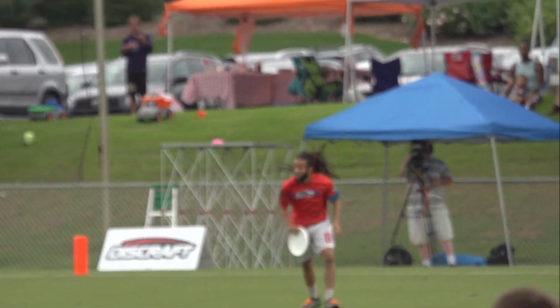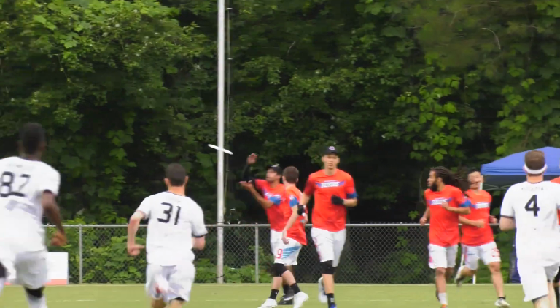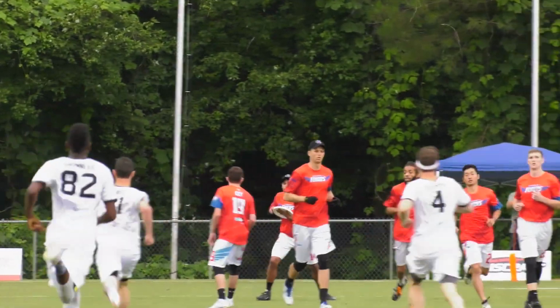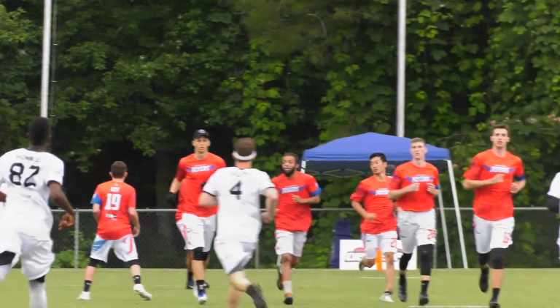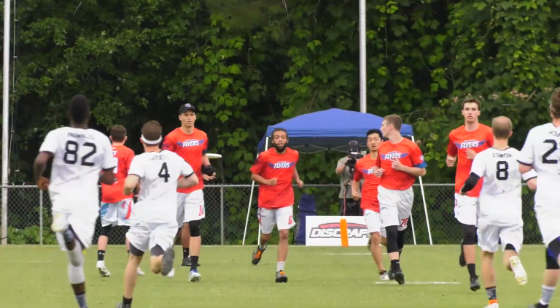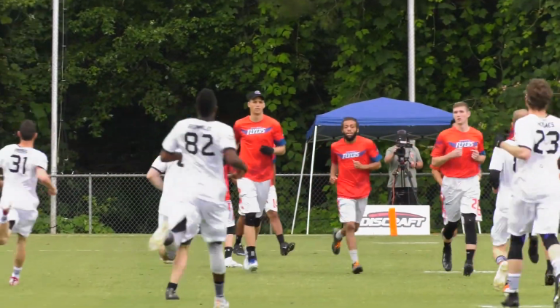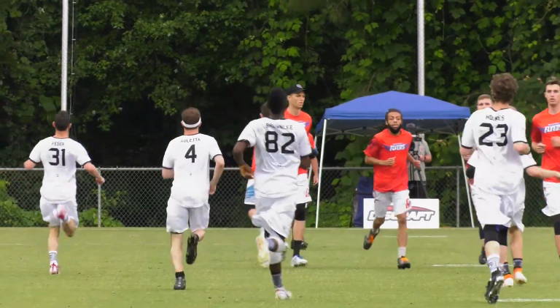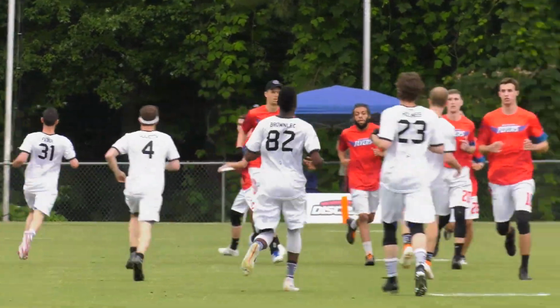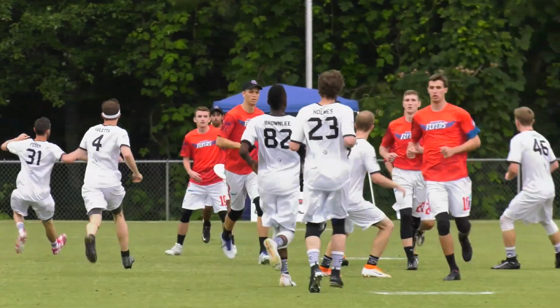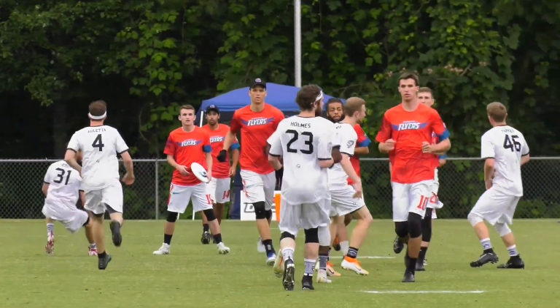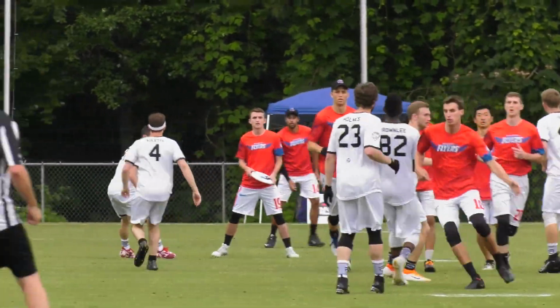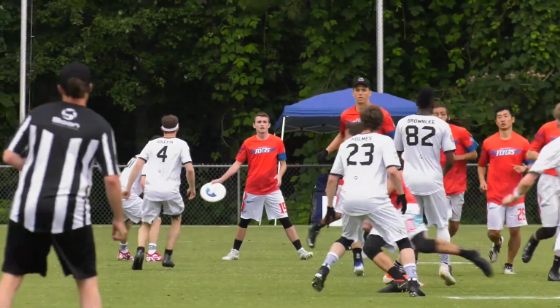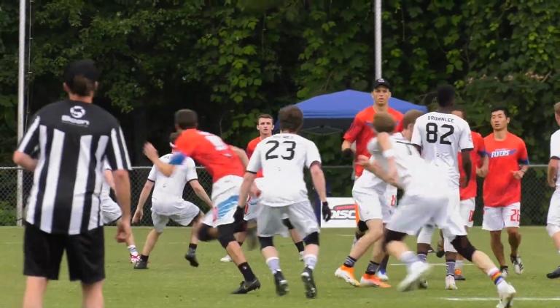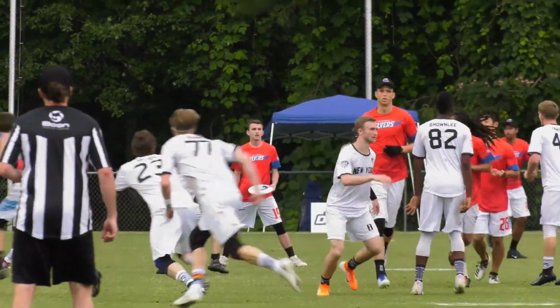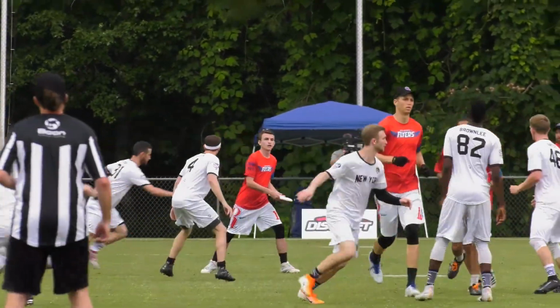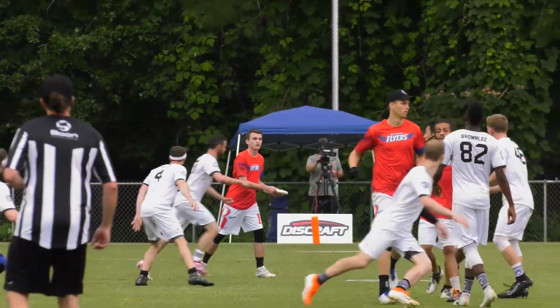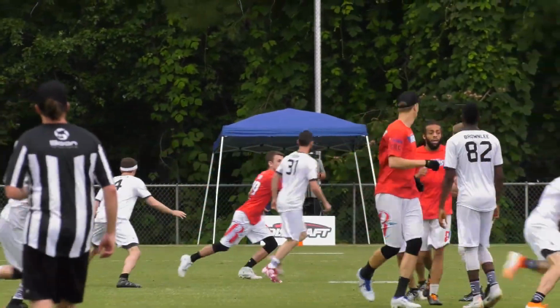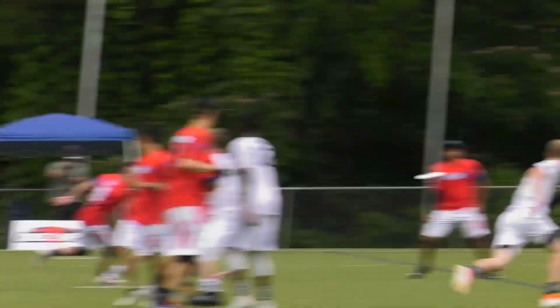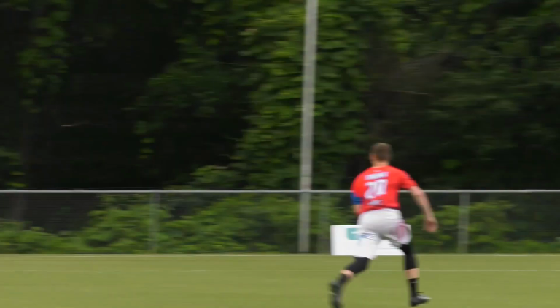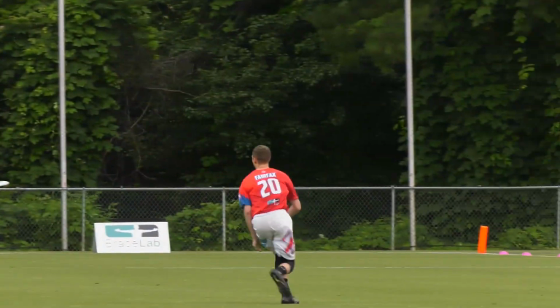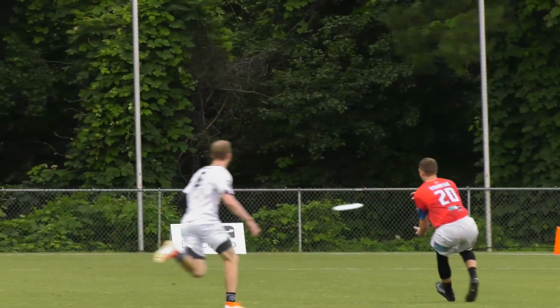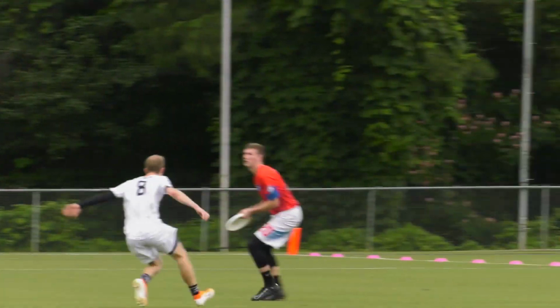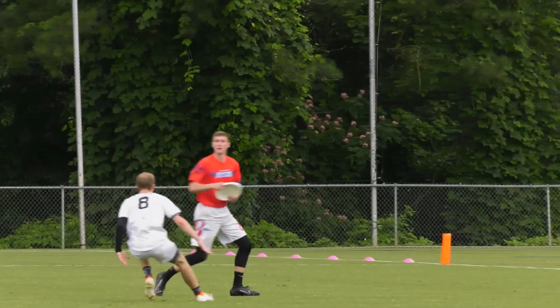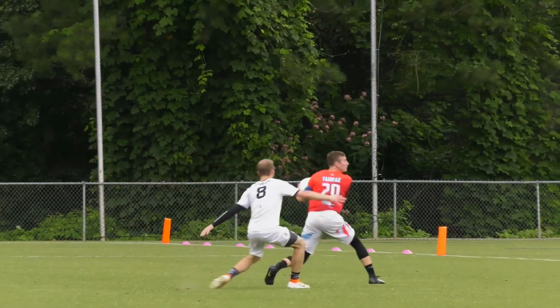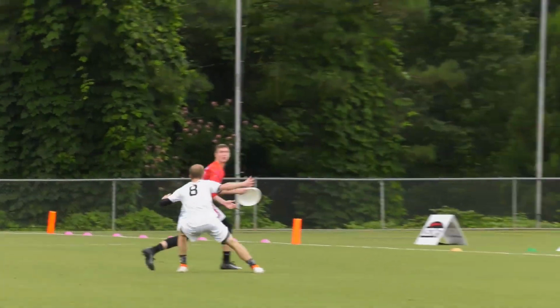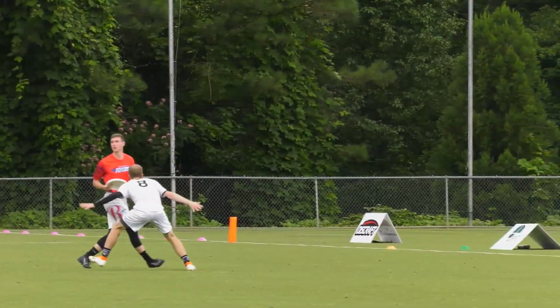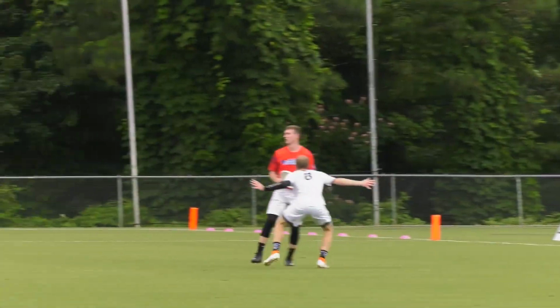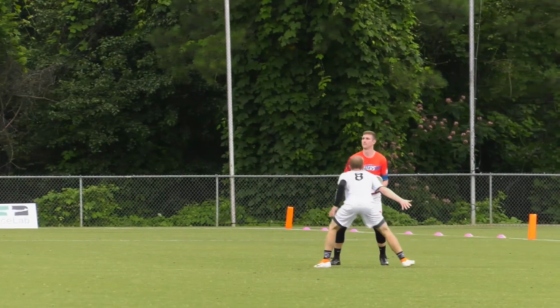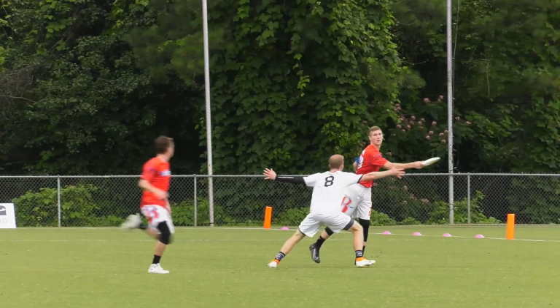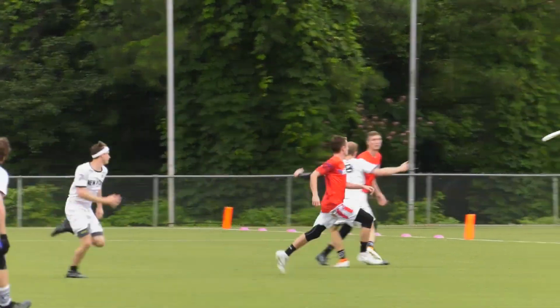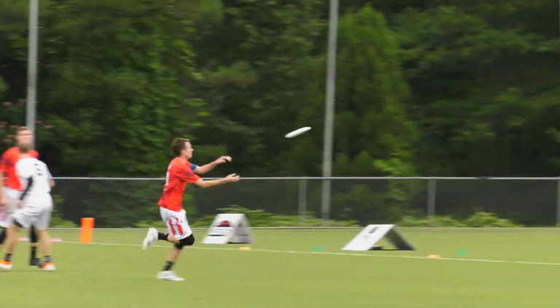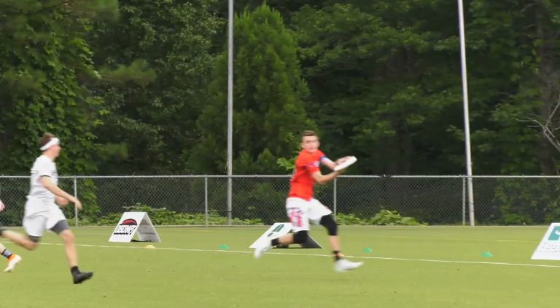While nearly all handlers have throwing talent, what separates great handlers from good handlers is decision-making — choosing when and how to use their full arsenal of throws to maximize their impact.